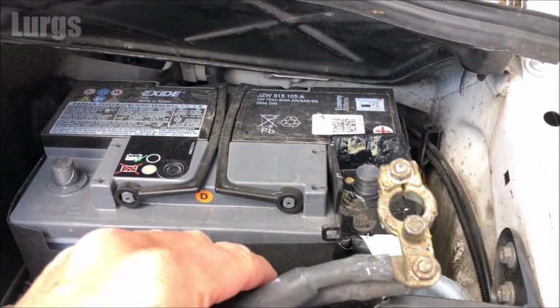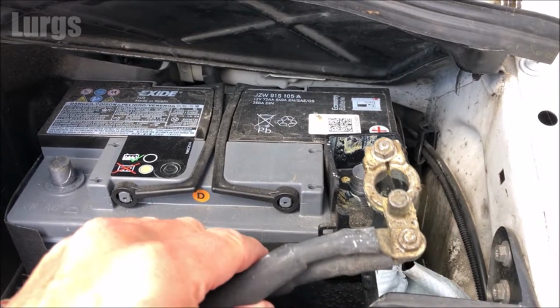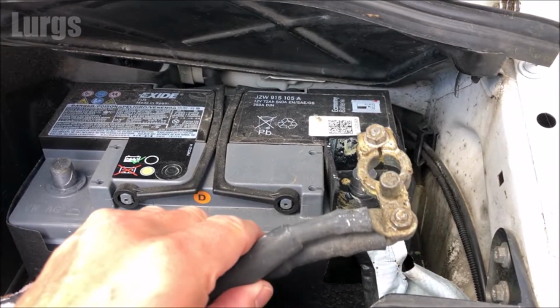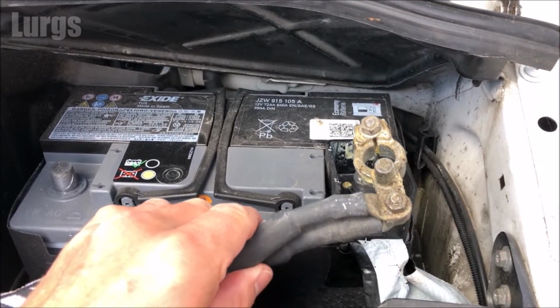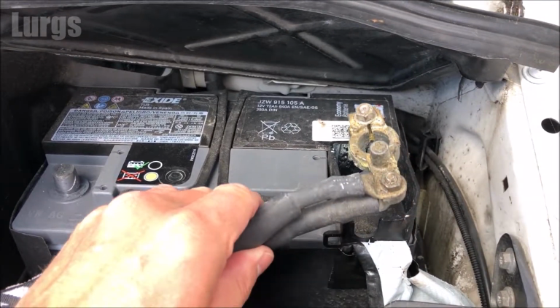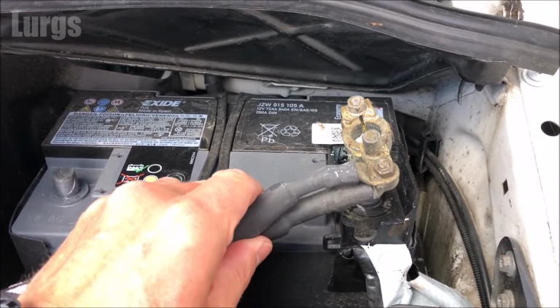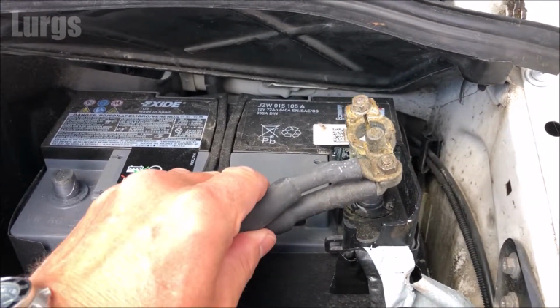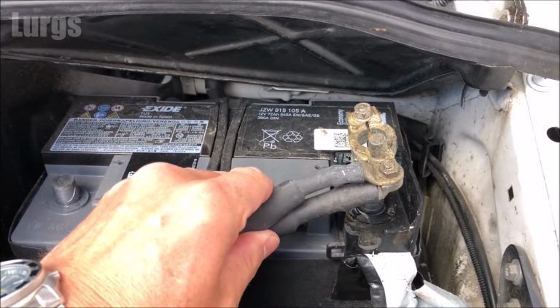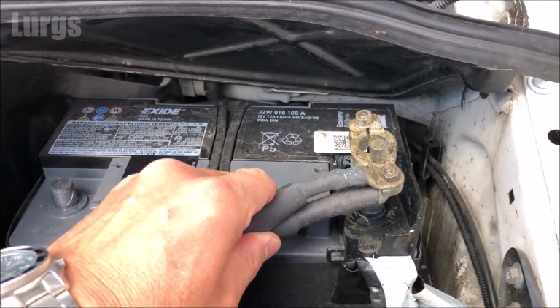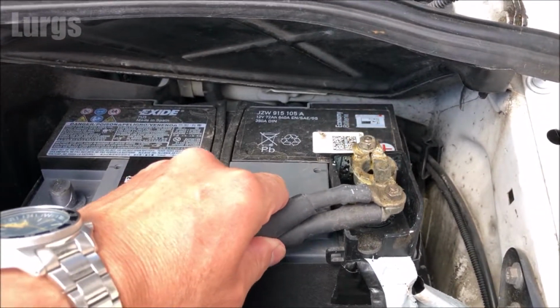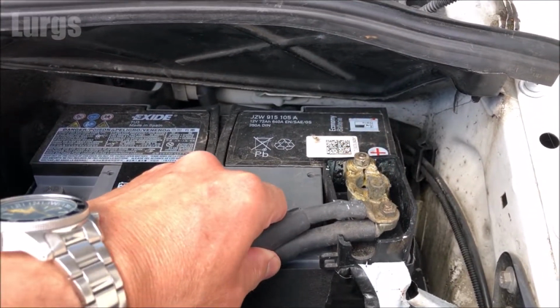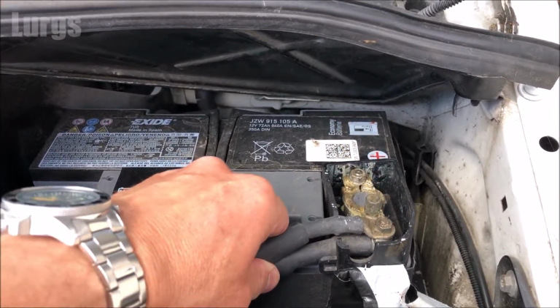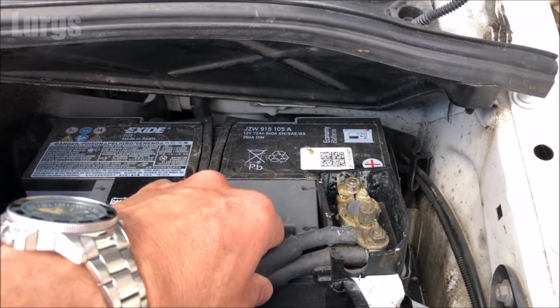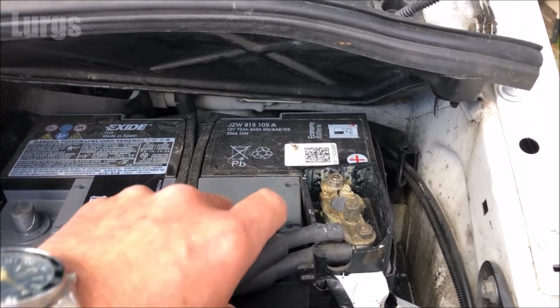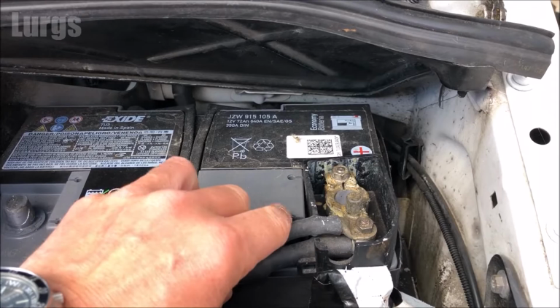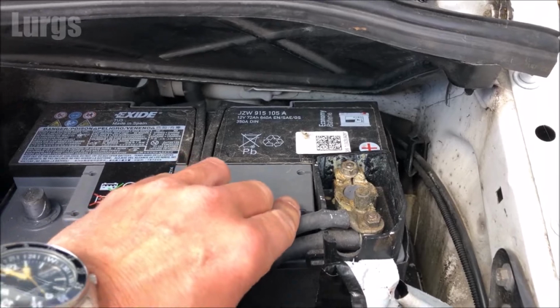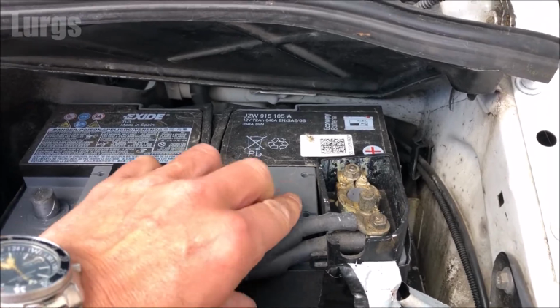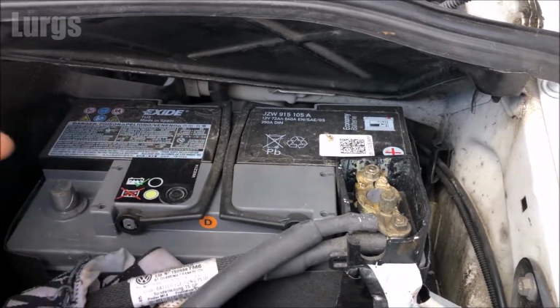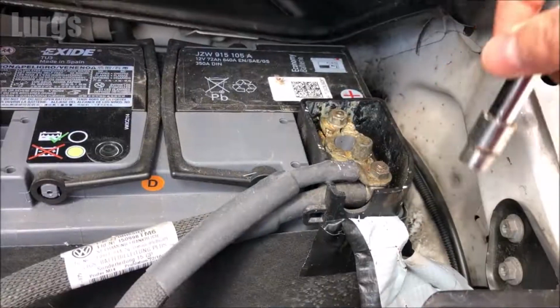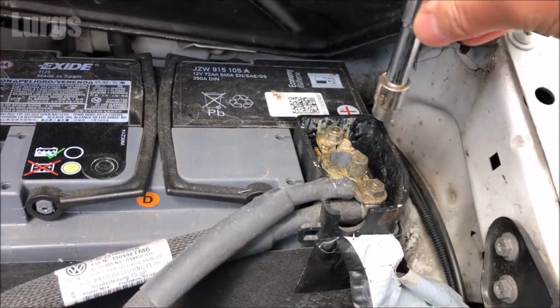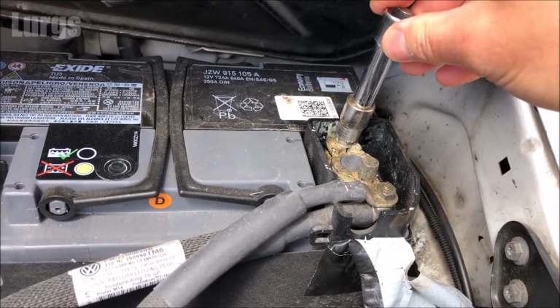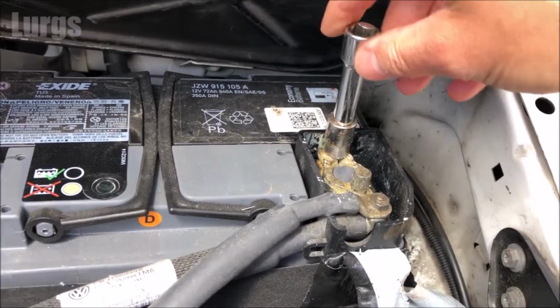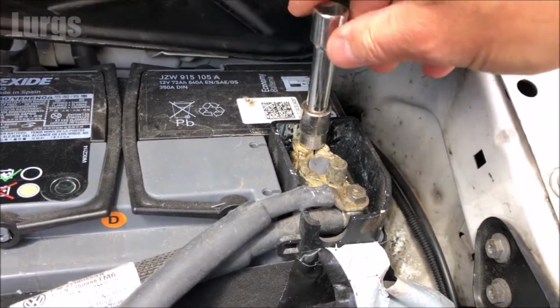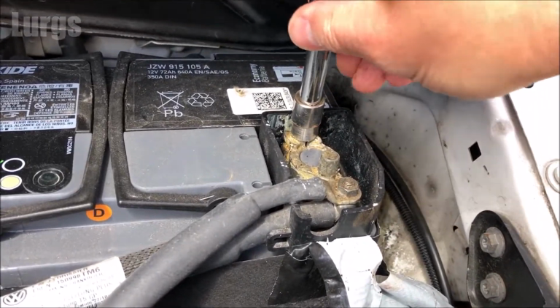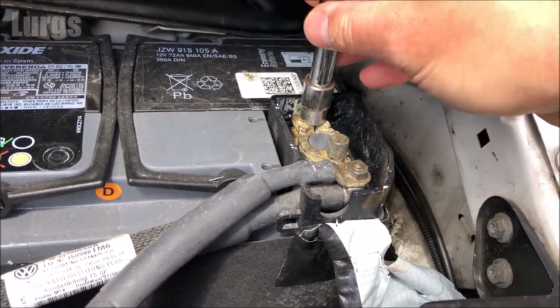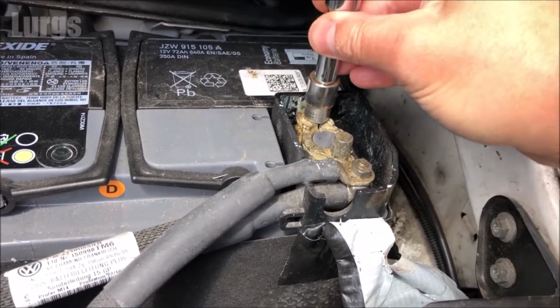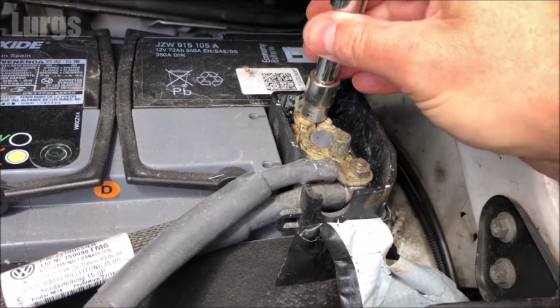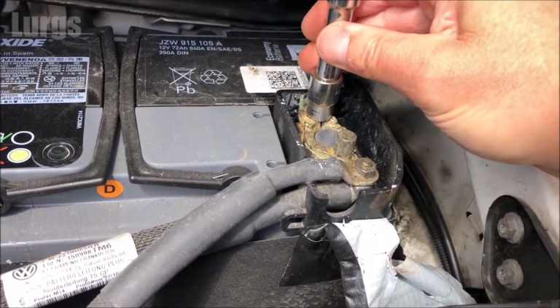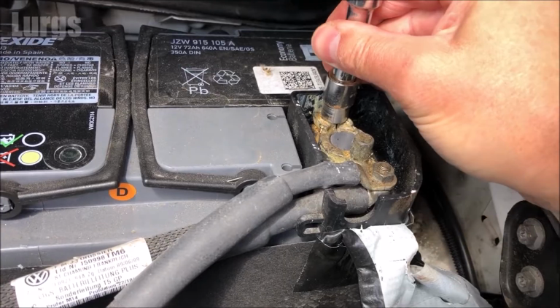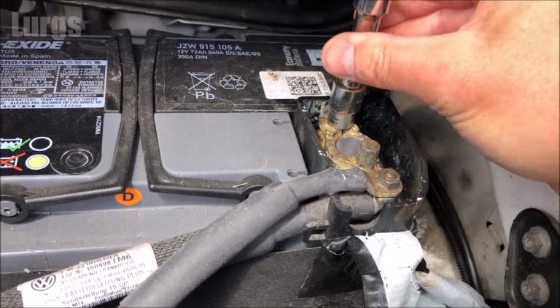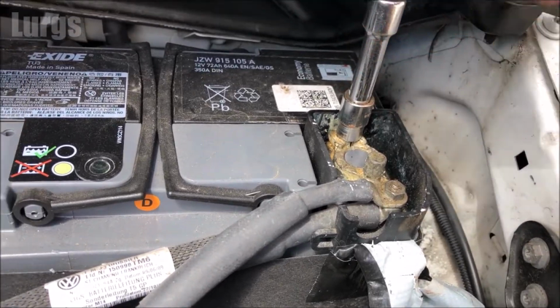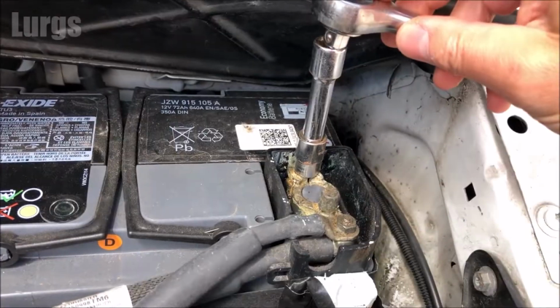First of all, place the positive terminal on the positive node of the battery. Slide that on, then just tighten that up securely, turning it clockwise until it's nice and tight.